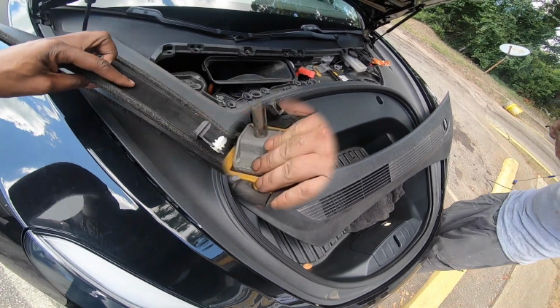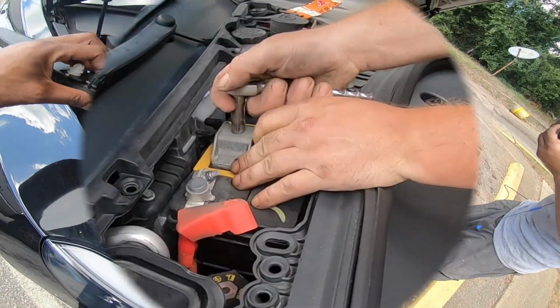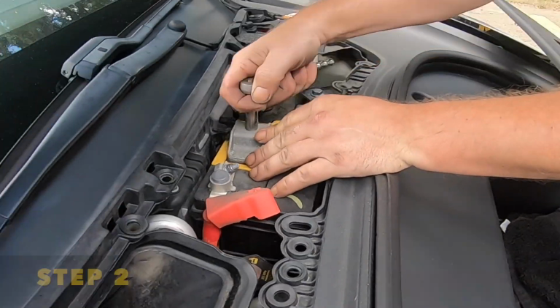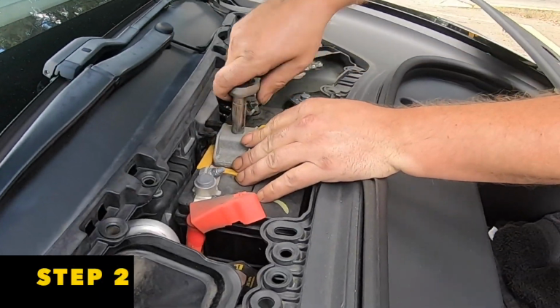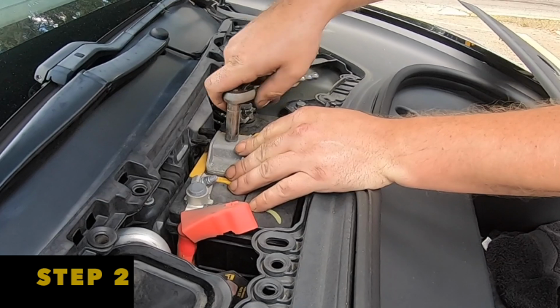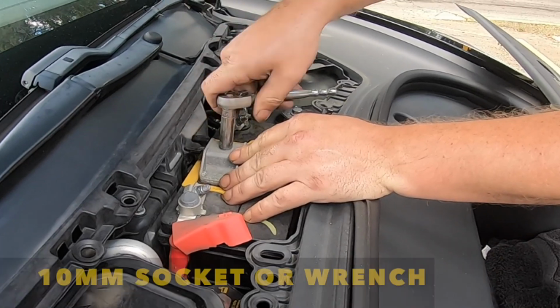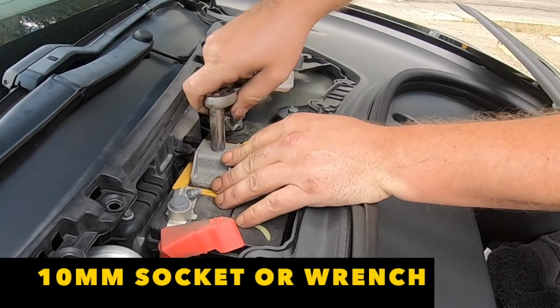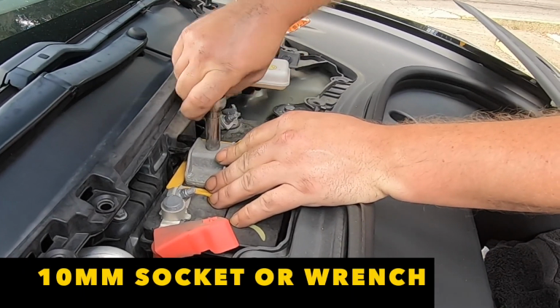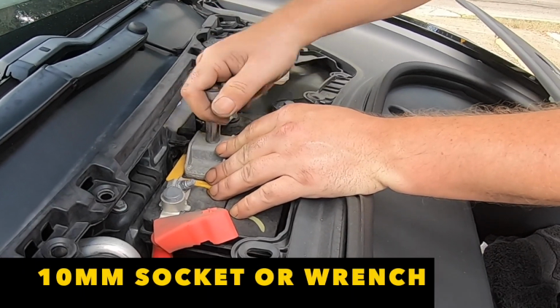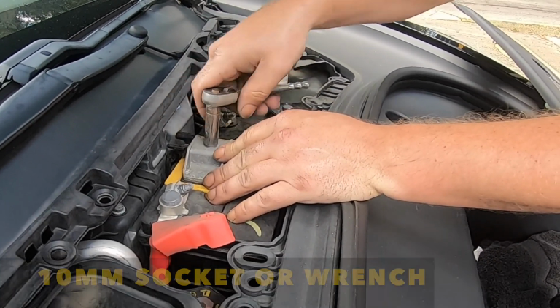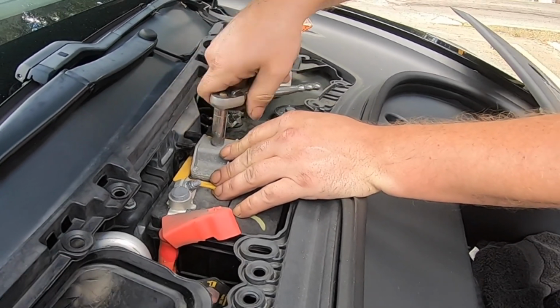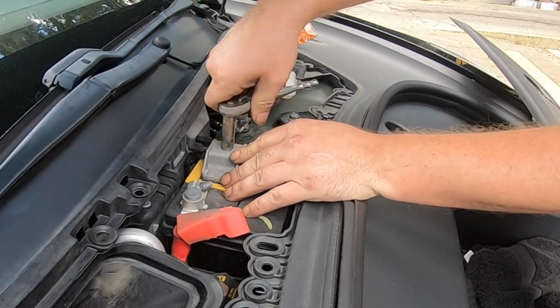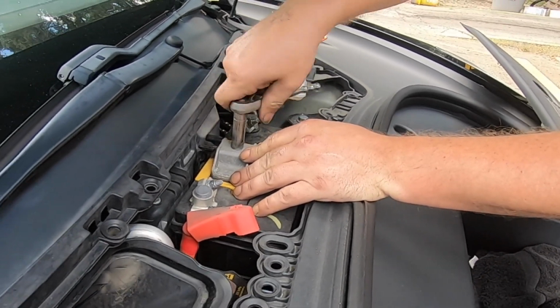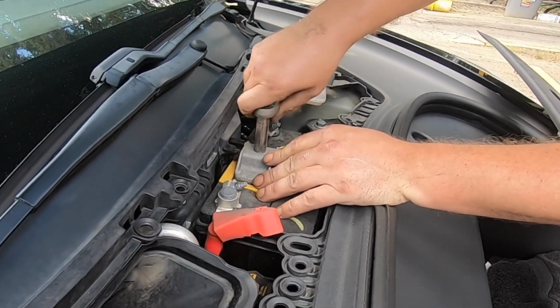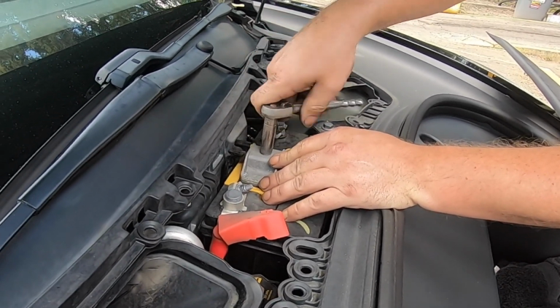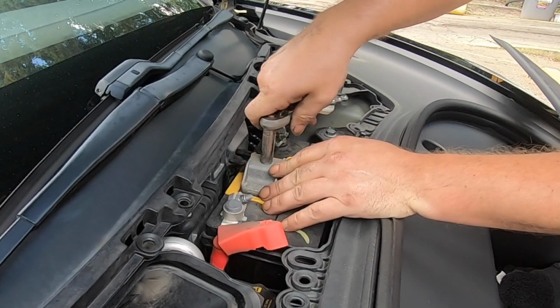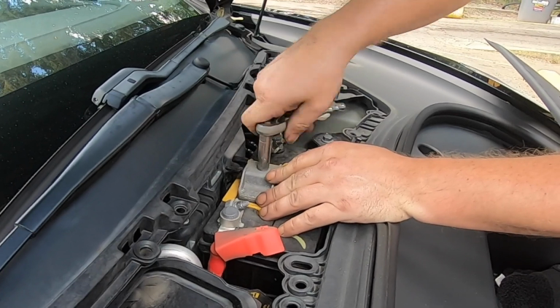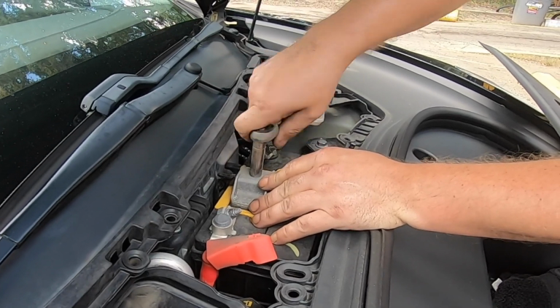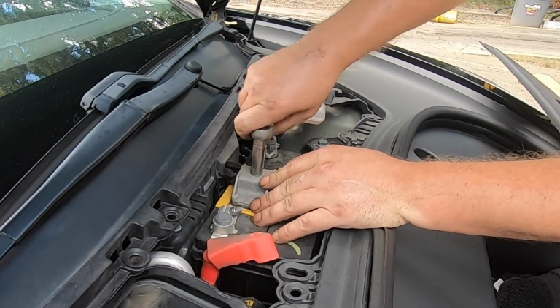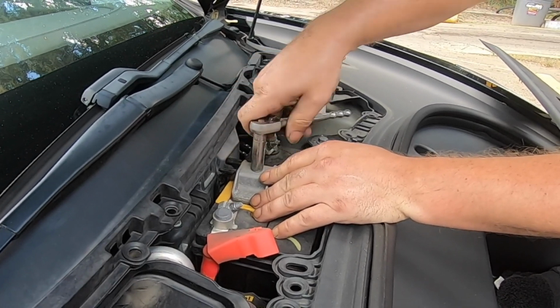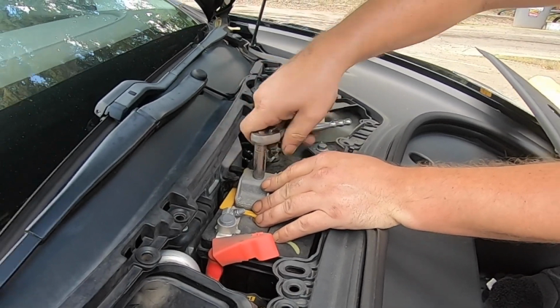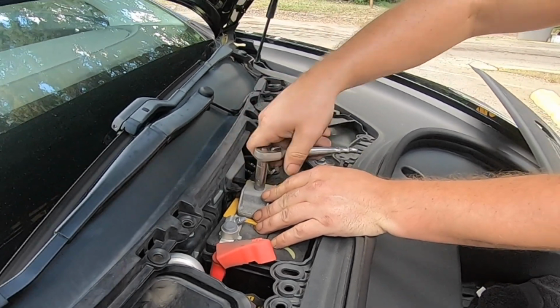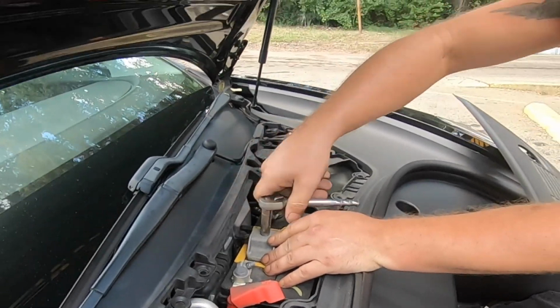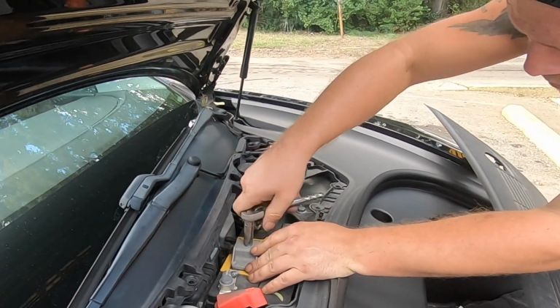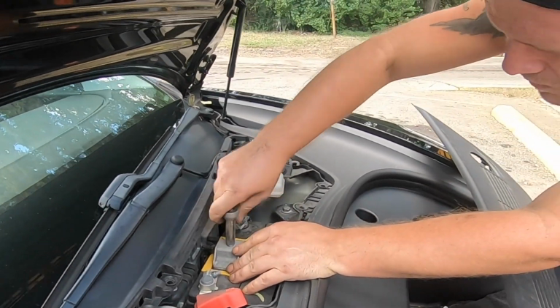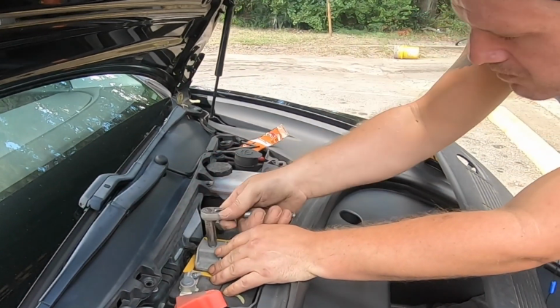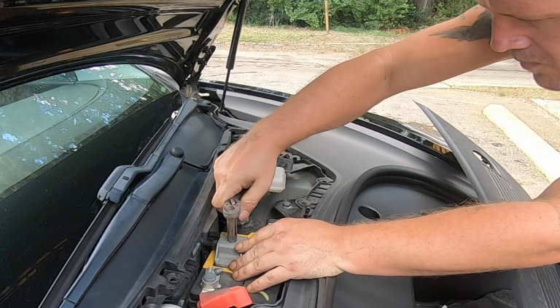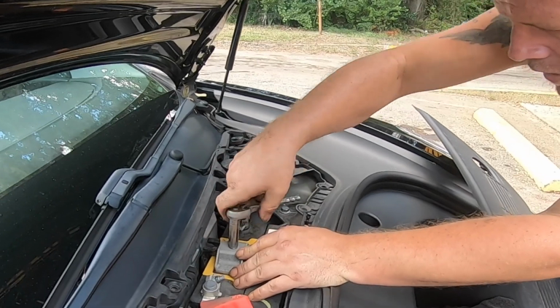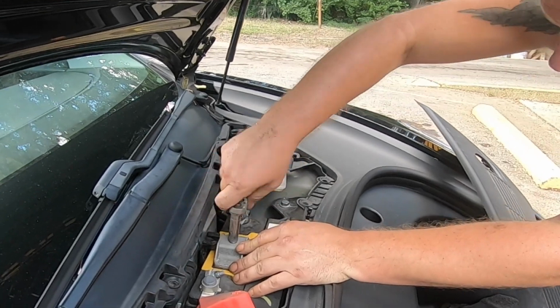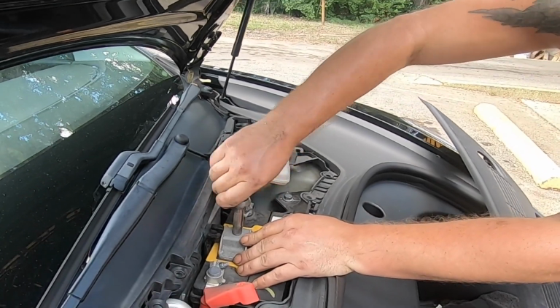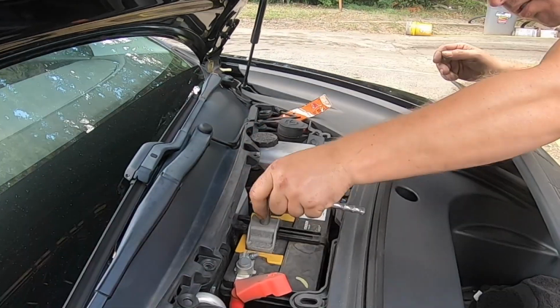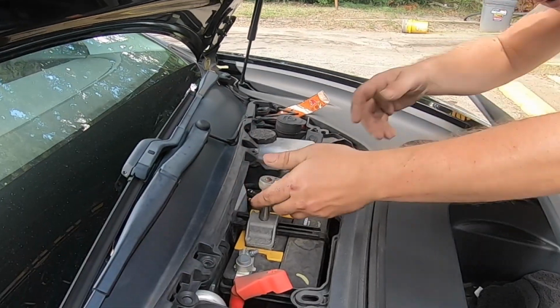To begin the project, you need a 10 millimeter socket set or a wrench. You want to turn counterclockwise and disconnect your negative terminal first, which is also known as the ground. There's a bracket too that's also right across the battery.